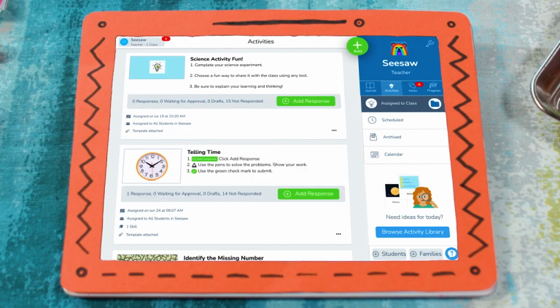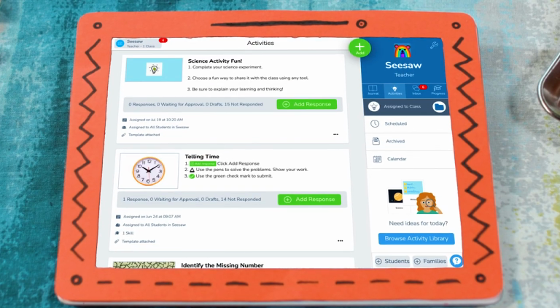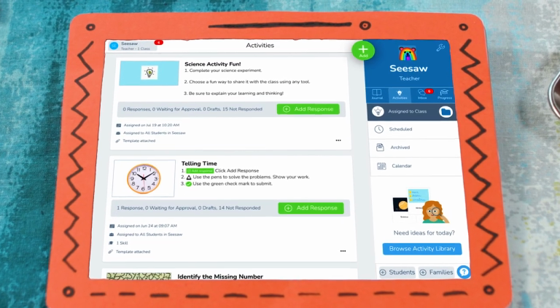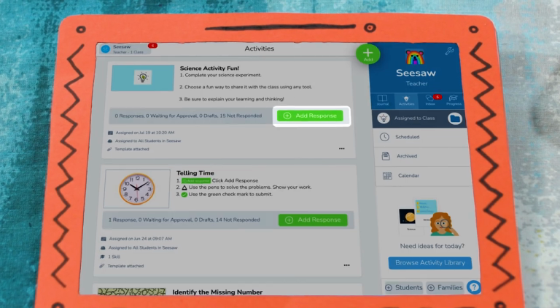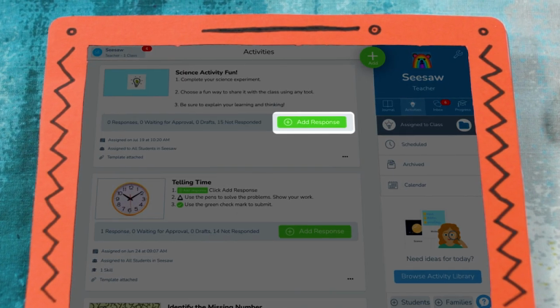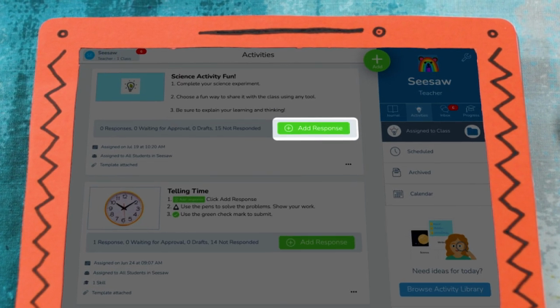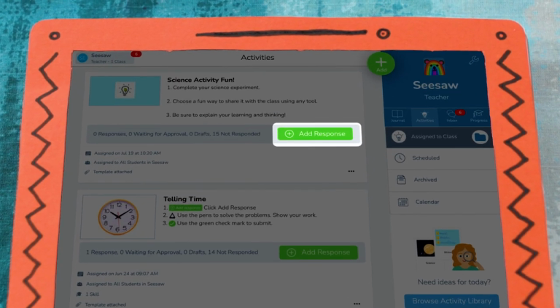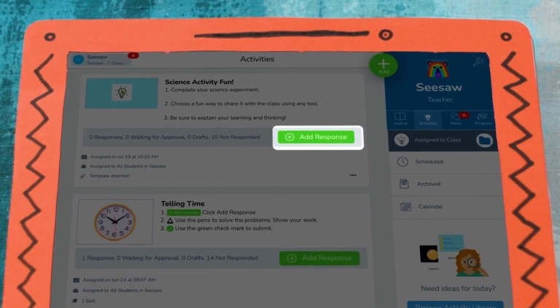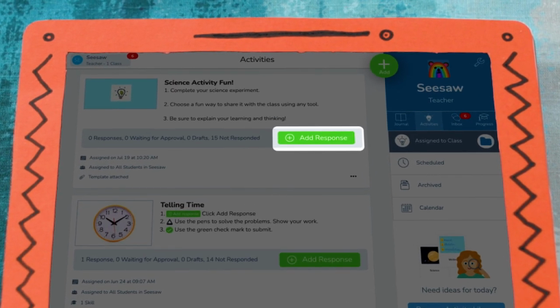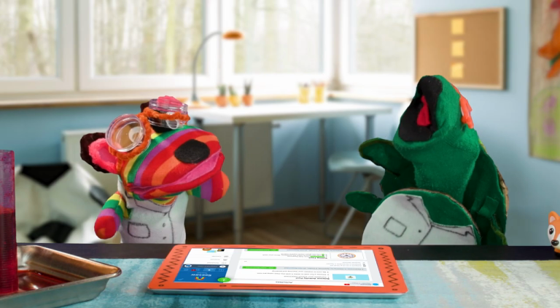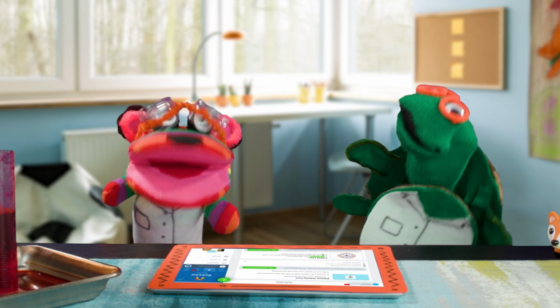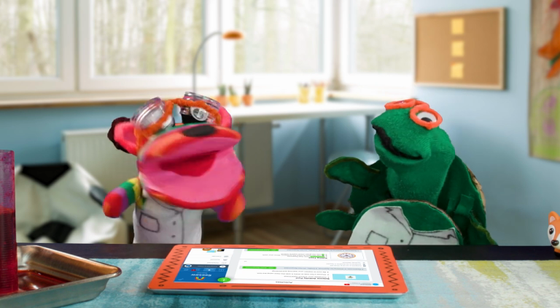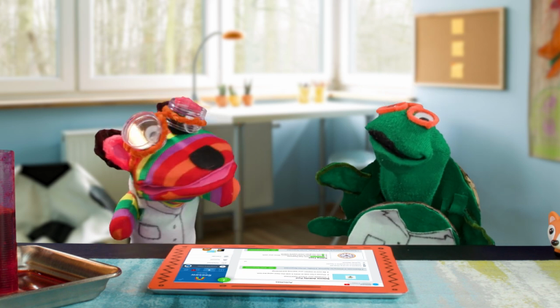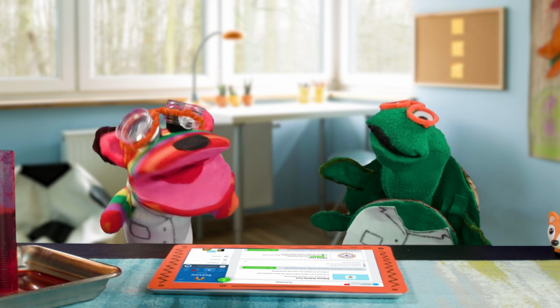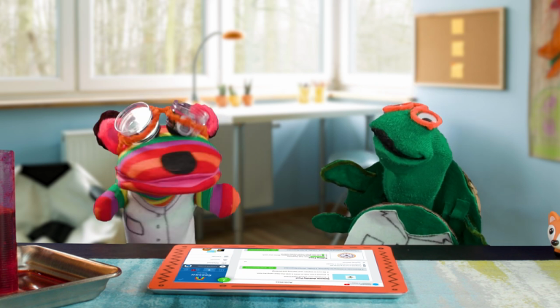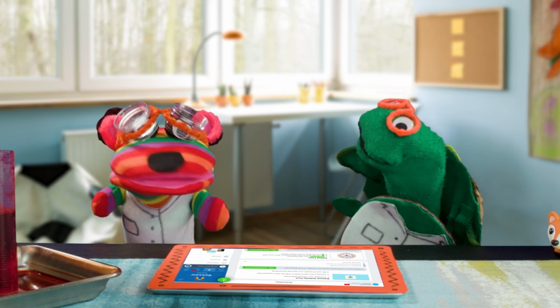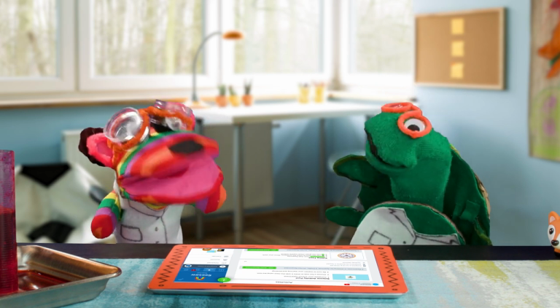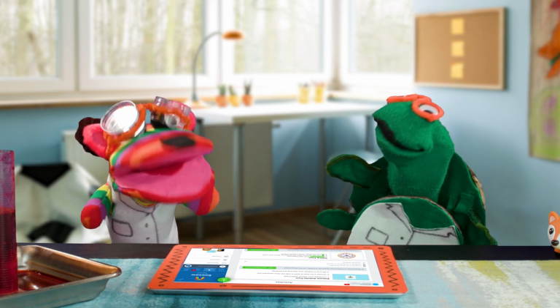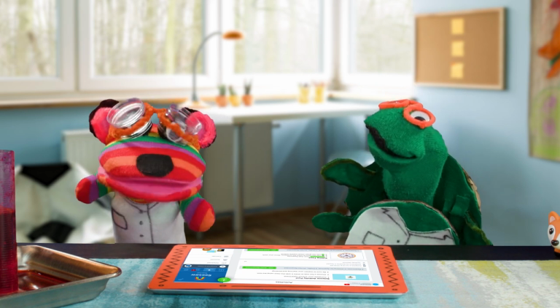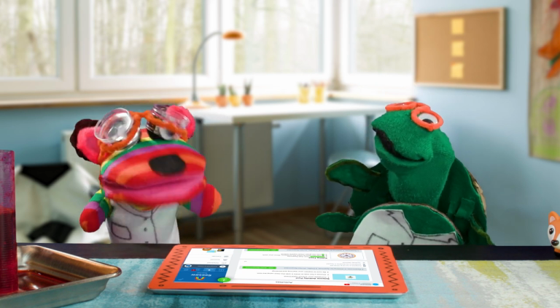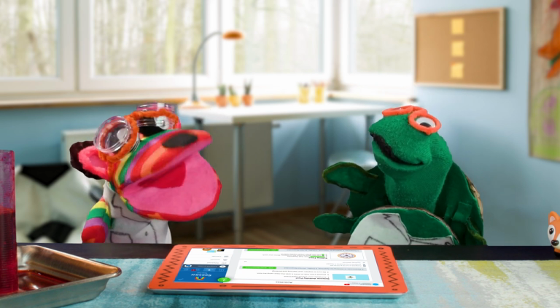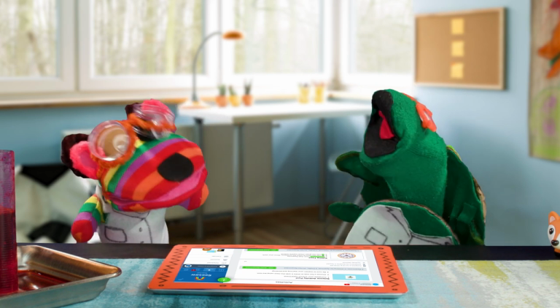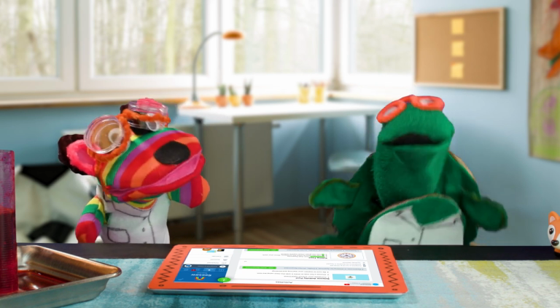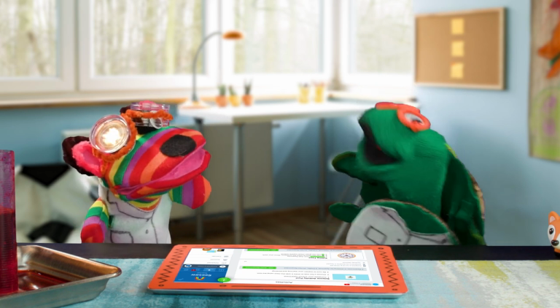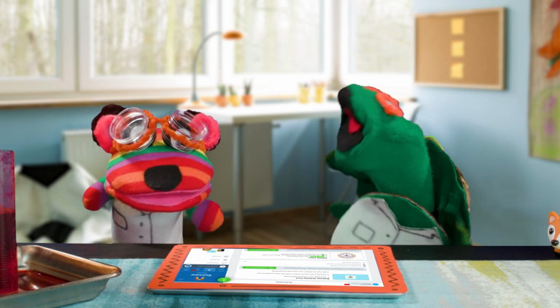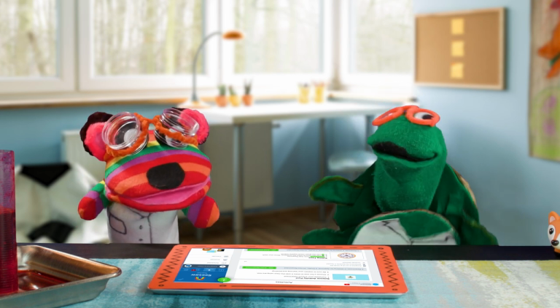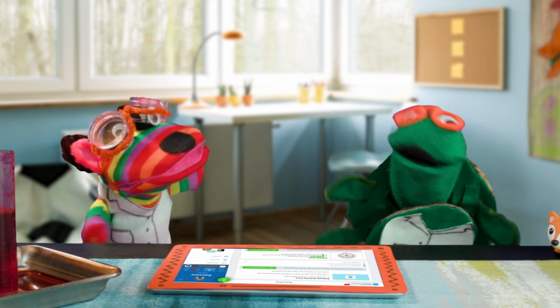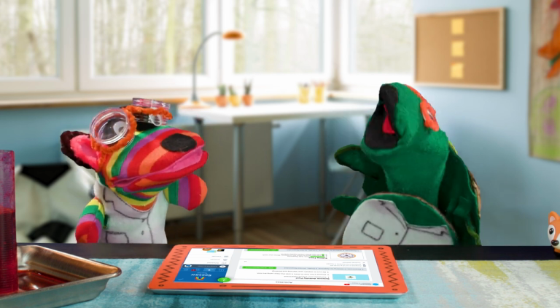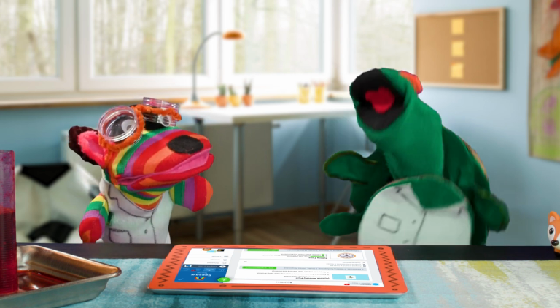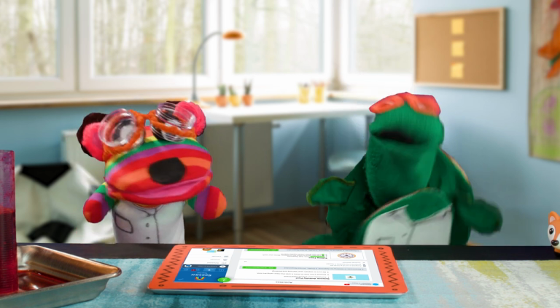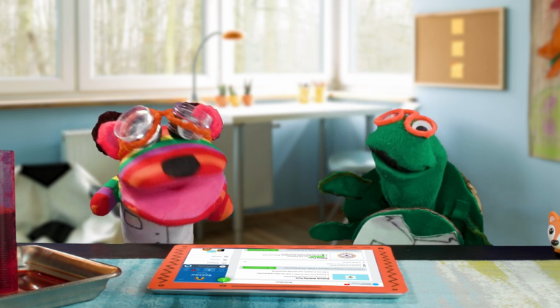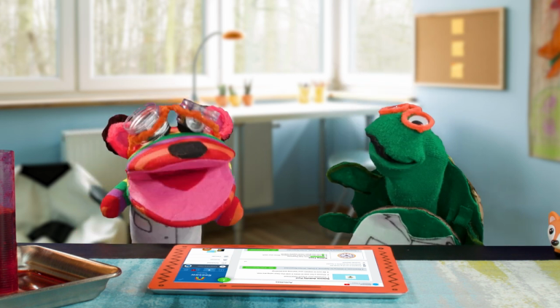First, I gotta click Add Response! Ta-da! Cool! Now, what Seesaw tools should we use? Oh, I can't decide. They're all so fun! Okay, let's see.